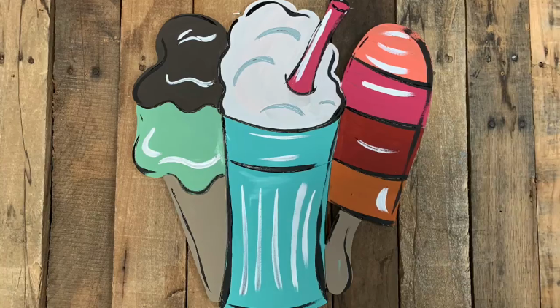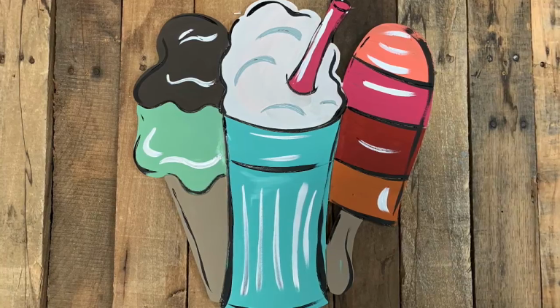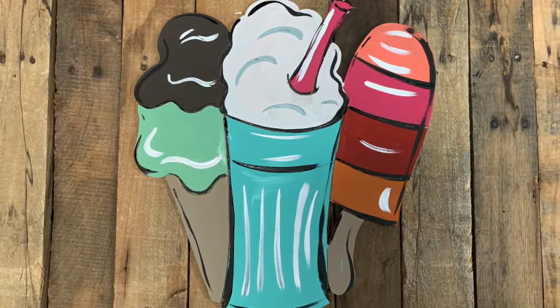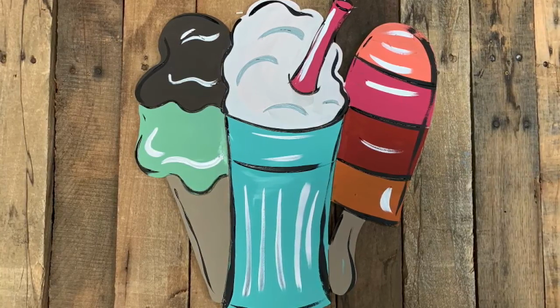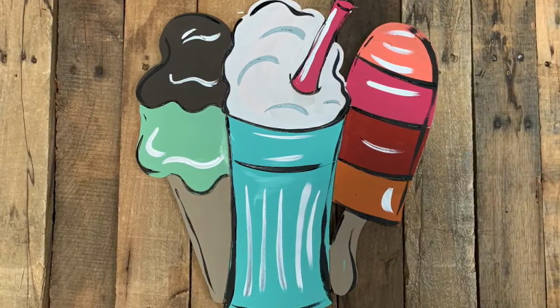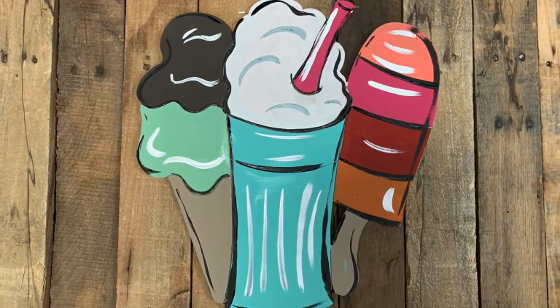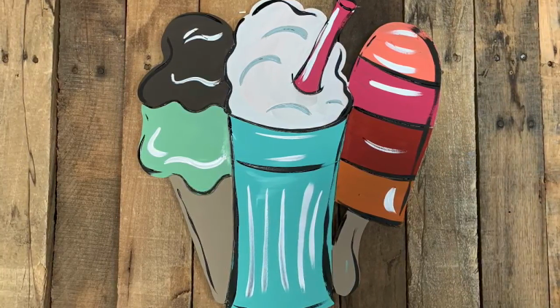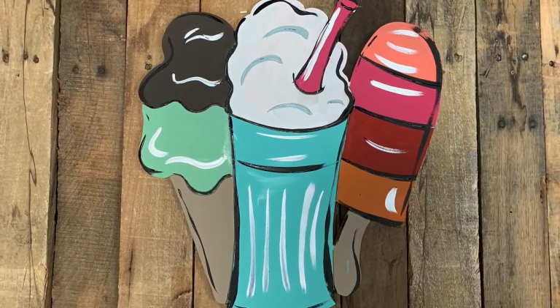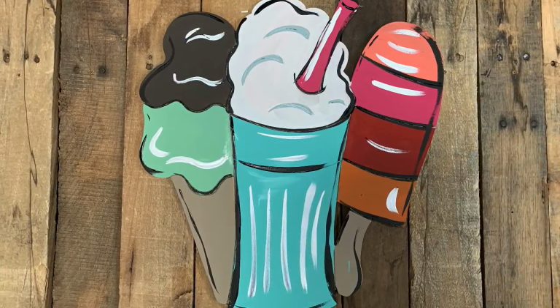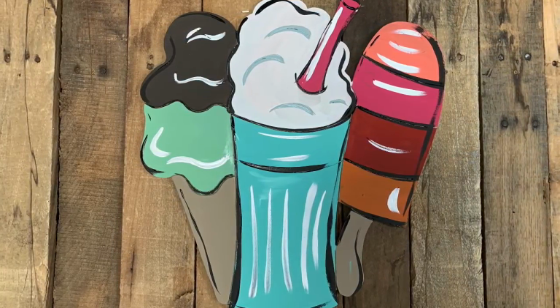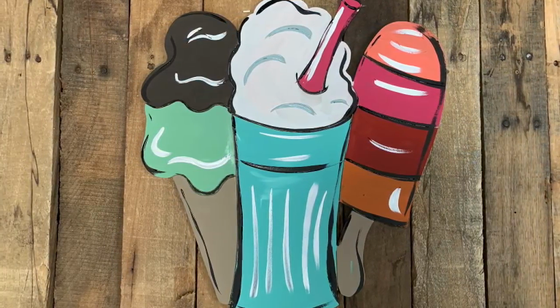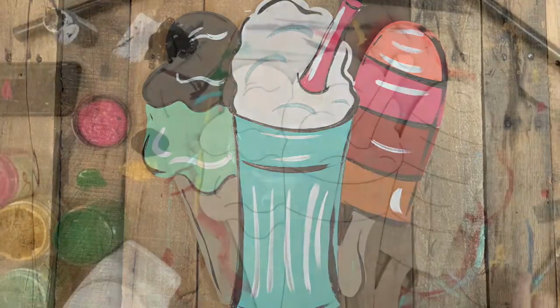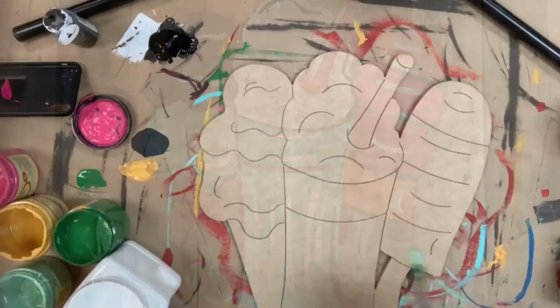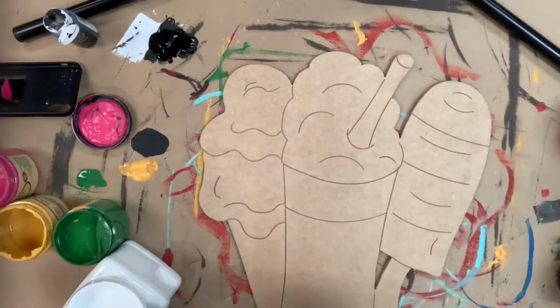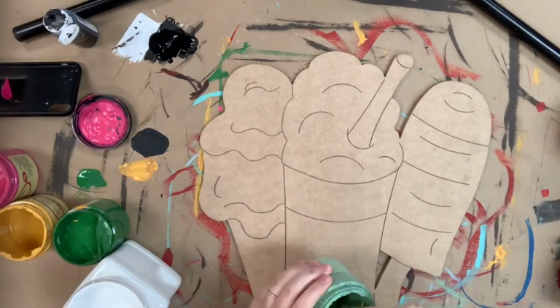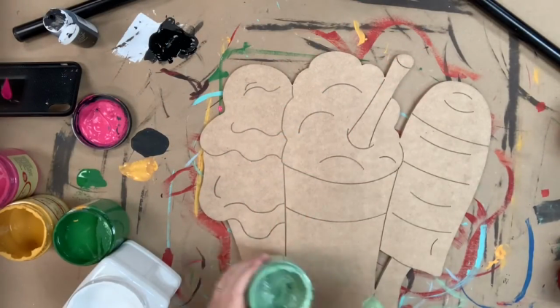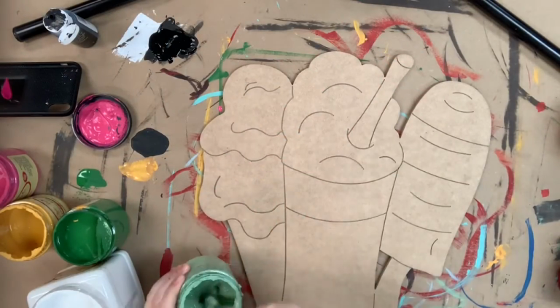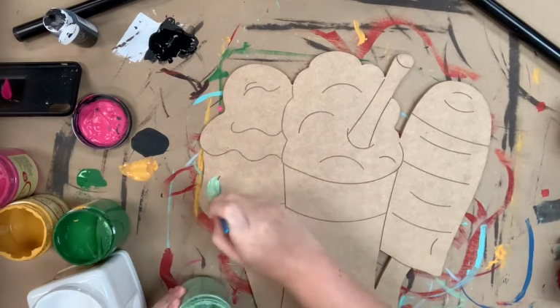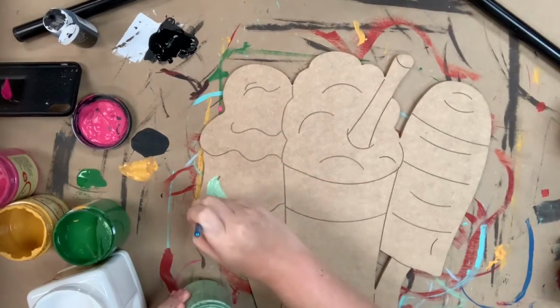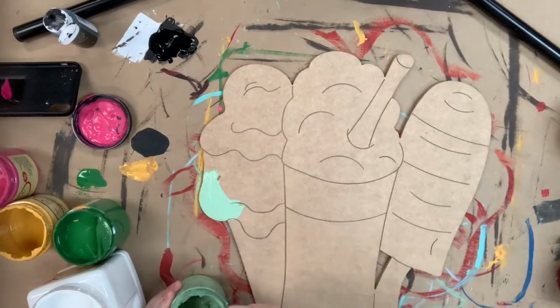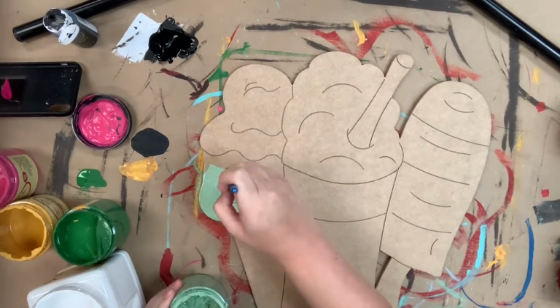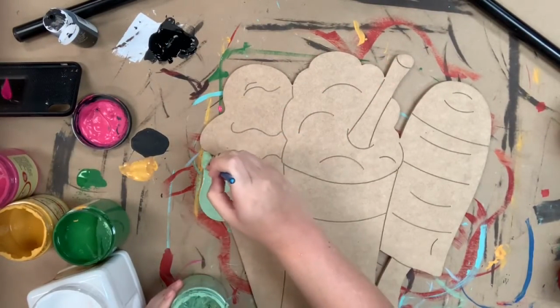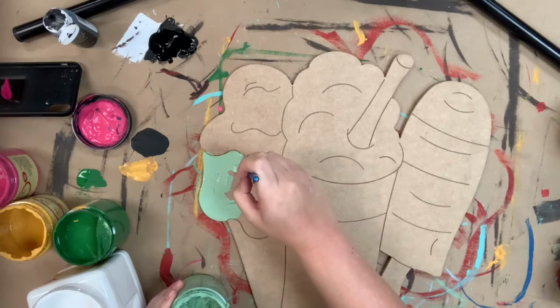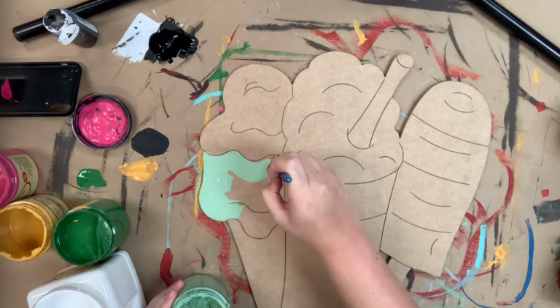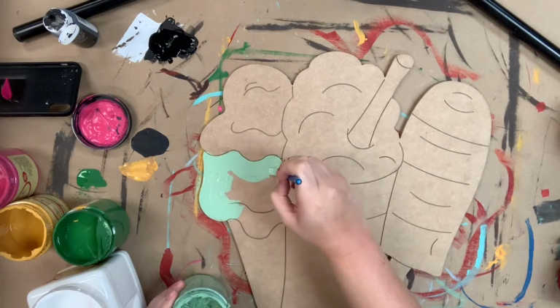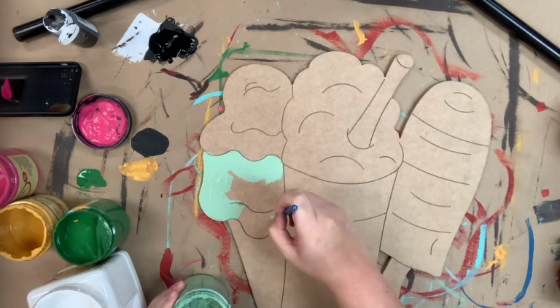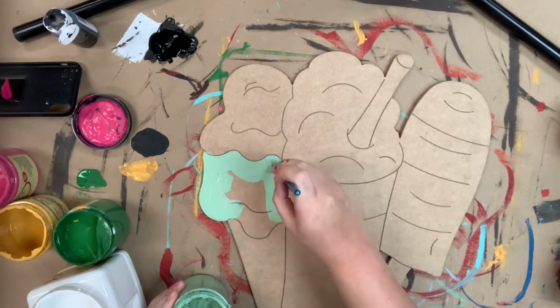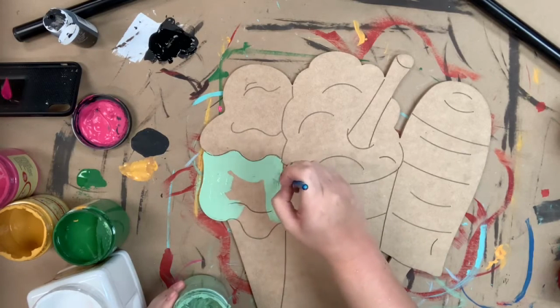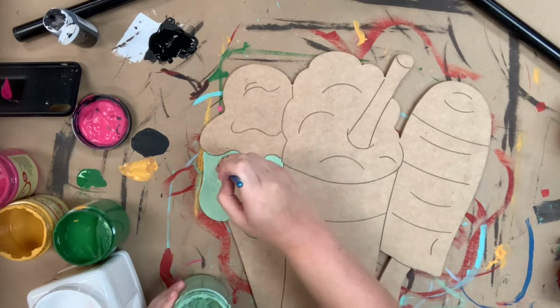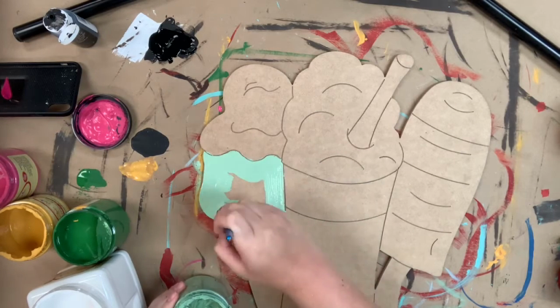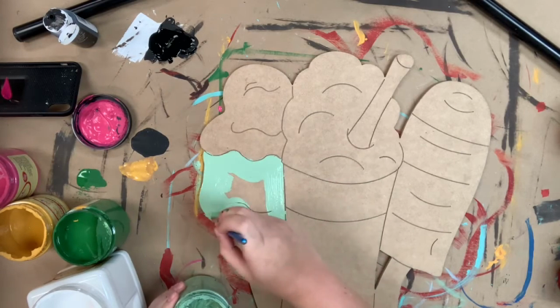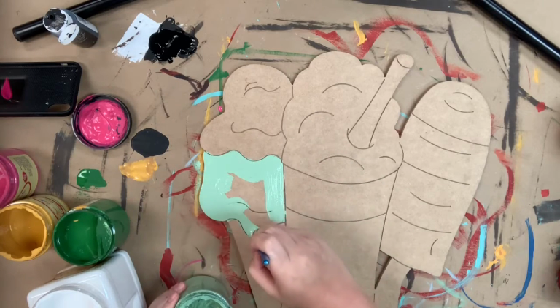Hey guys, it's Scarlett at Buildacross and today I'm going to be showing you how to paint this ice cream shop paint by line cutout. This is a paint by line product which means that all these lines you see here are etched in the cutout by our machine, so you don't have to go in and worry about free handing anything. It's very easy.